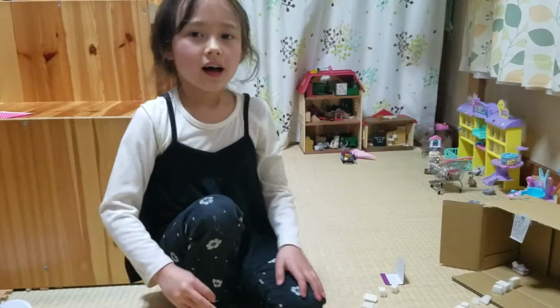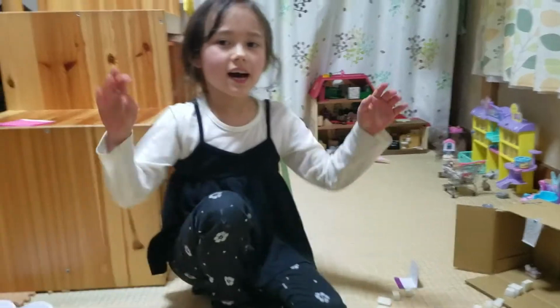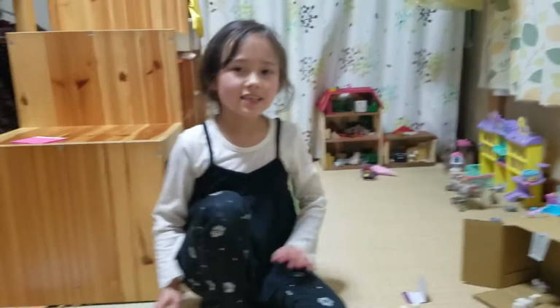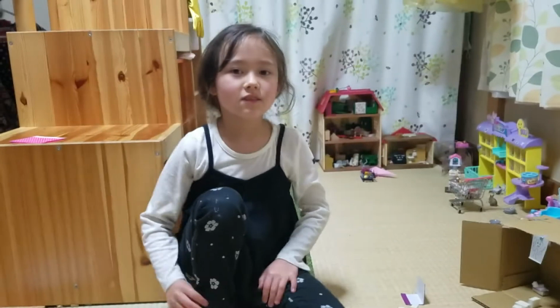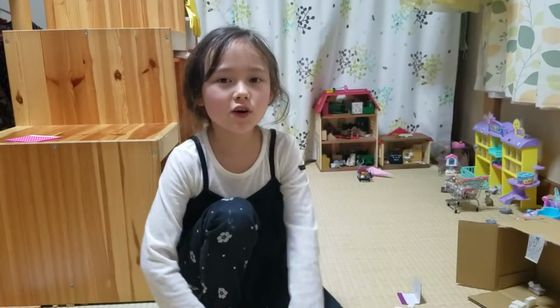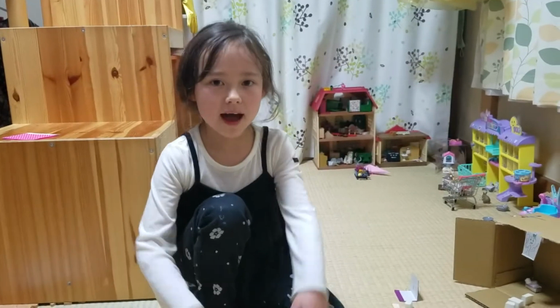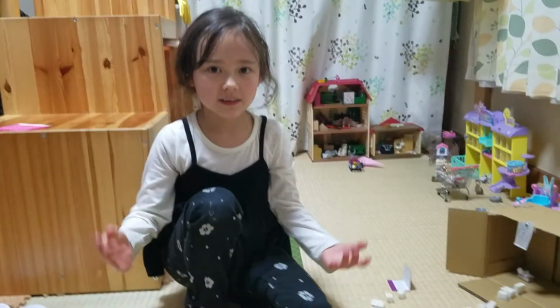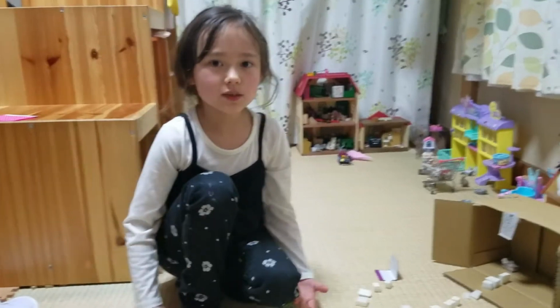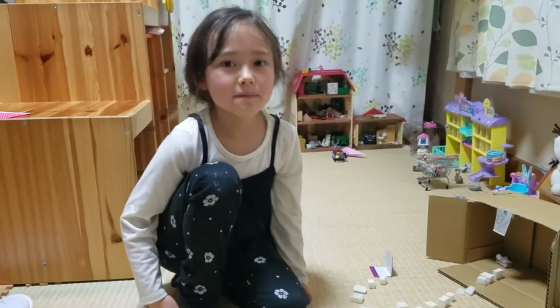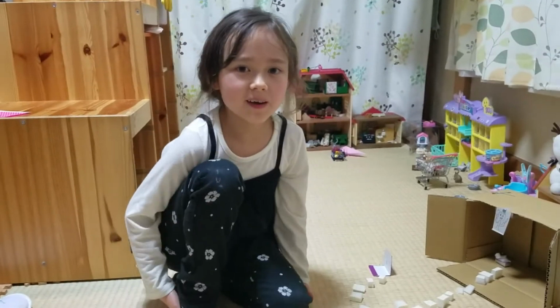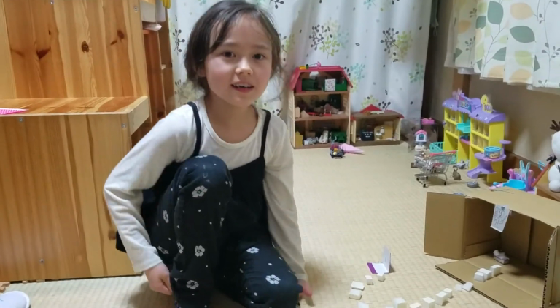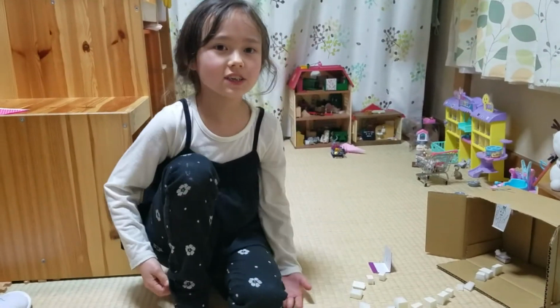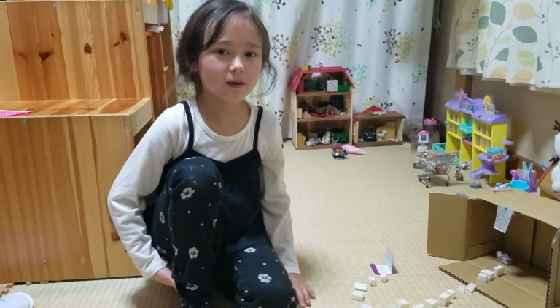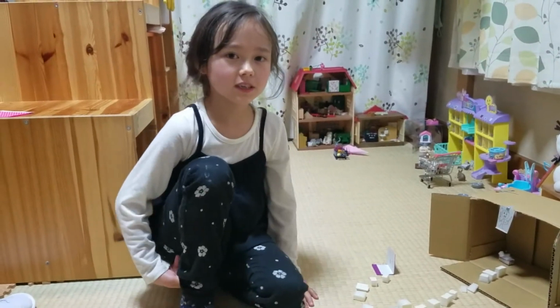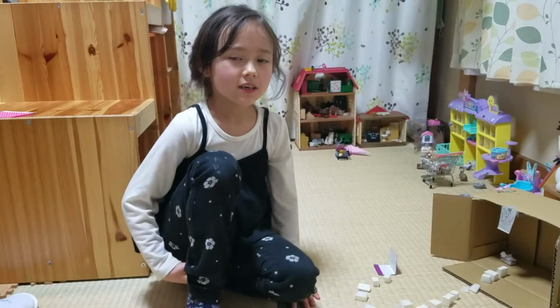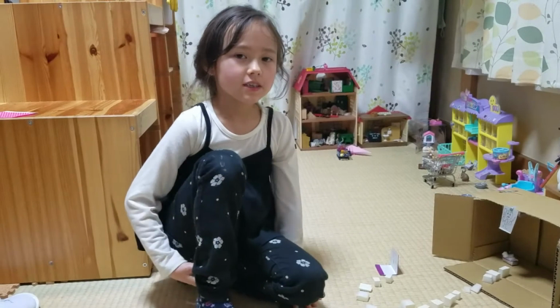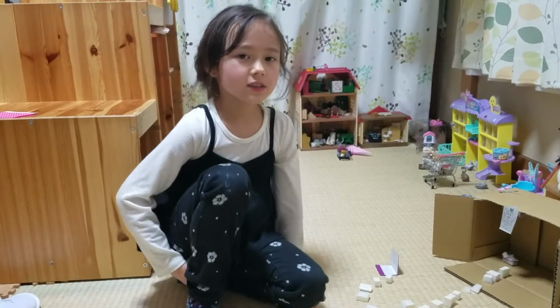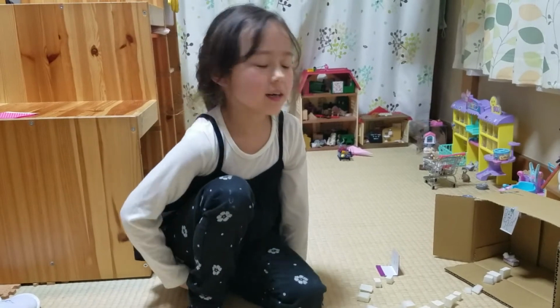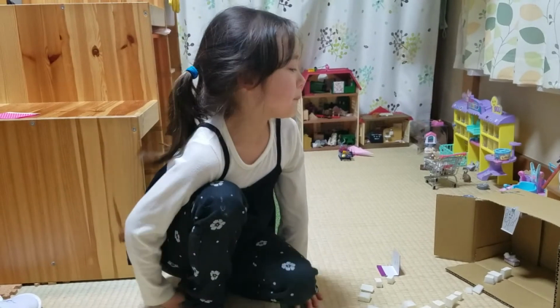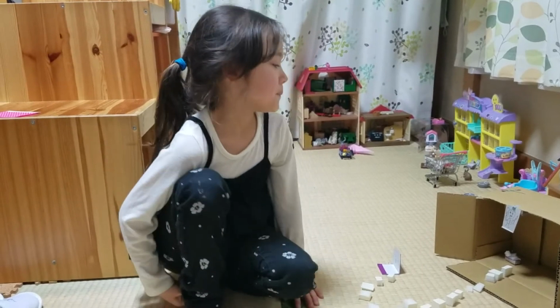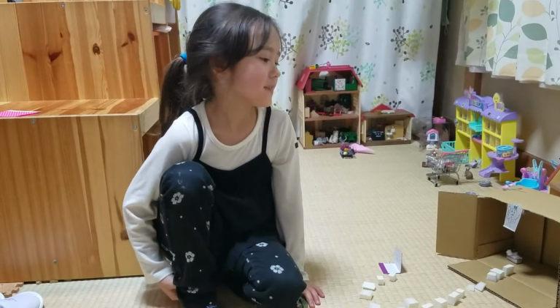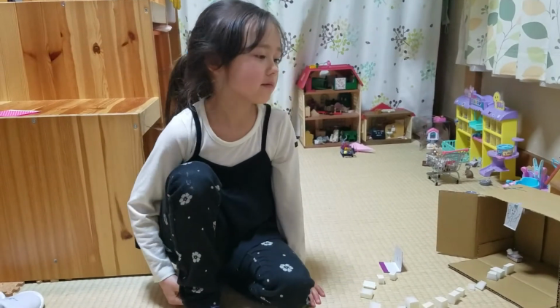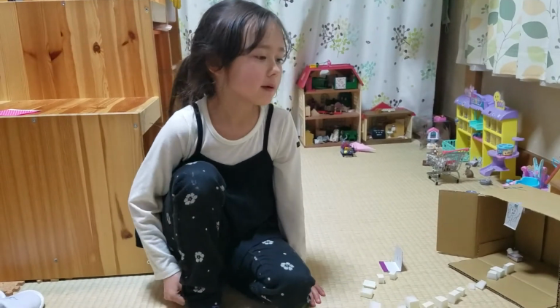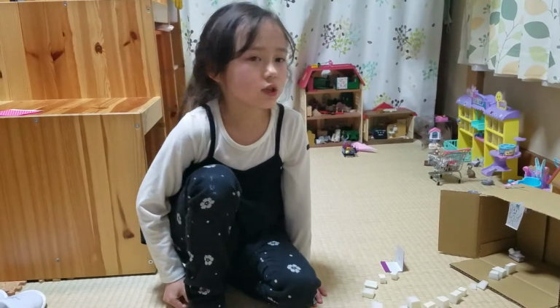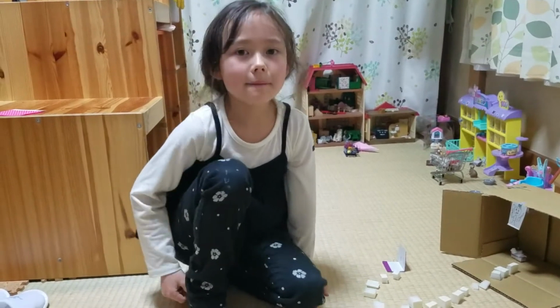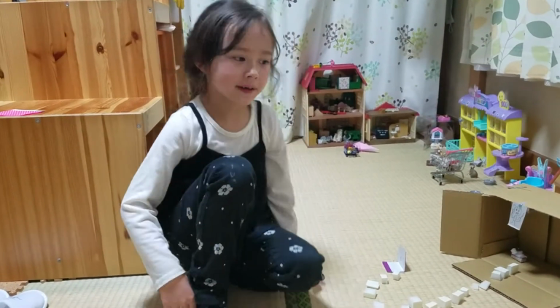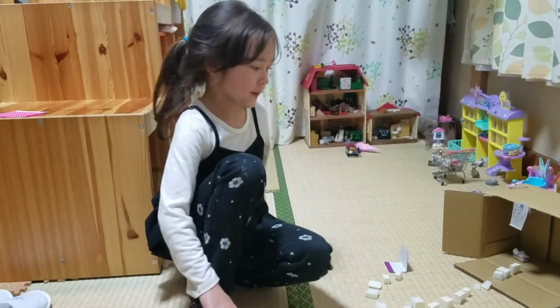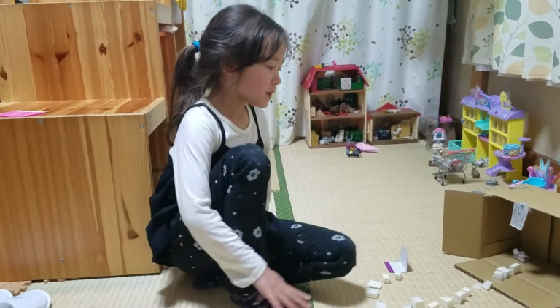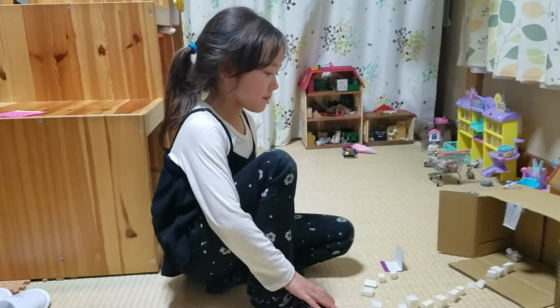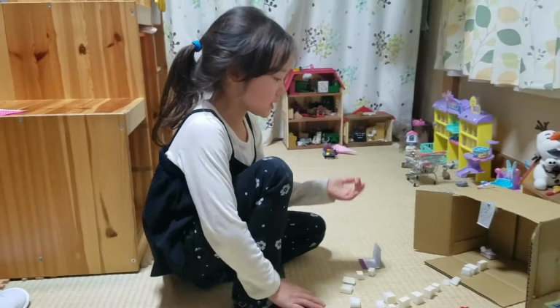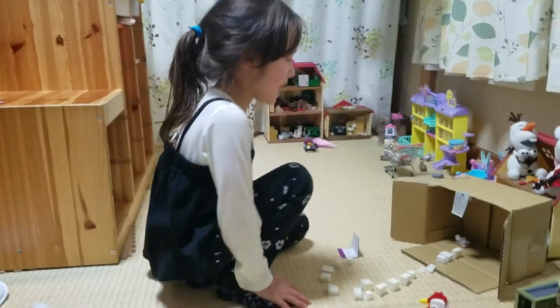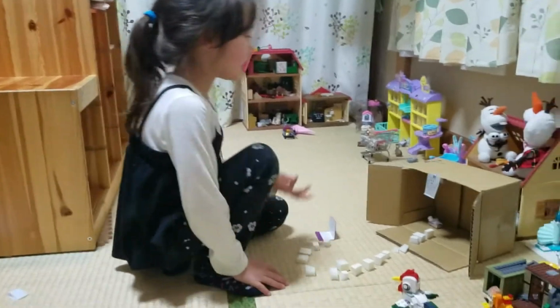Hi guys, welcome back to my video! Today we're going to do a trap. I made a trap today by myself.